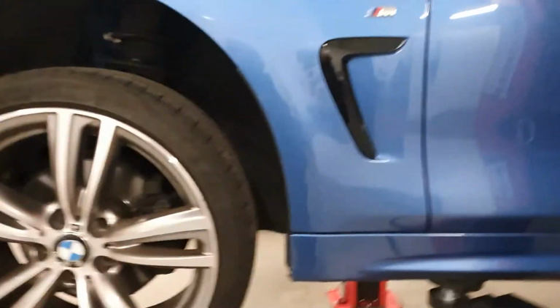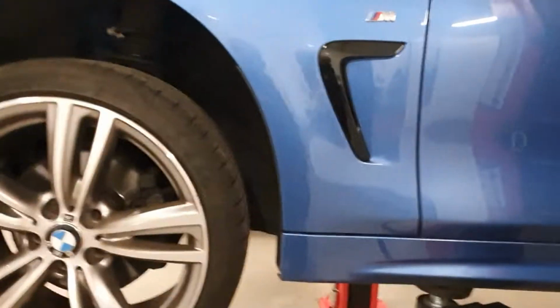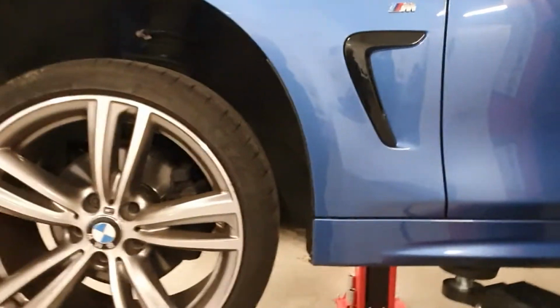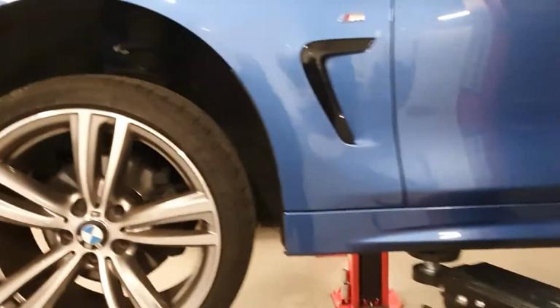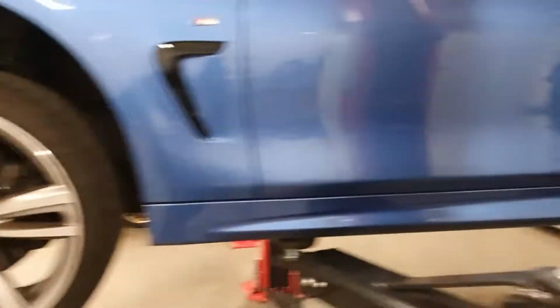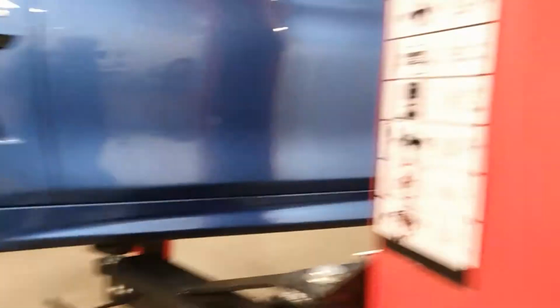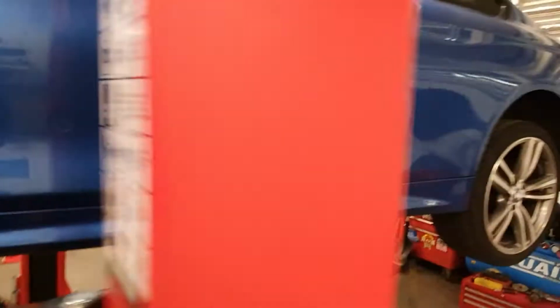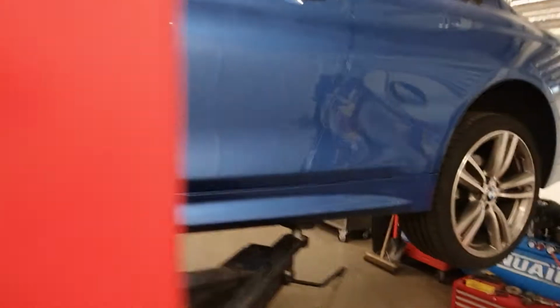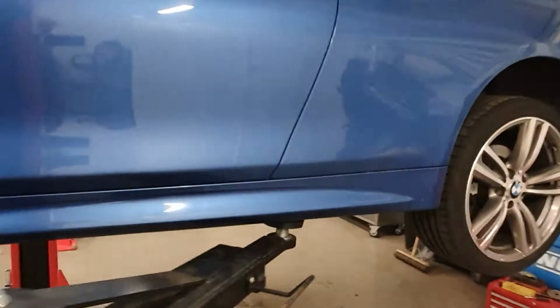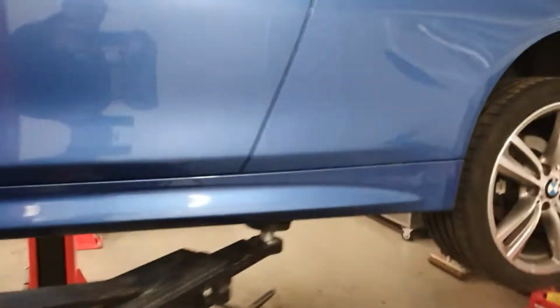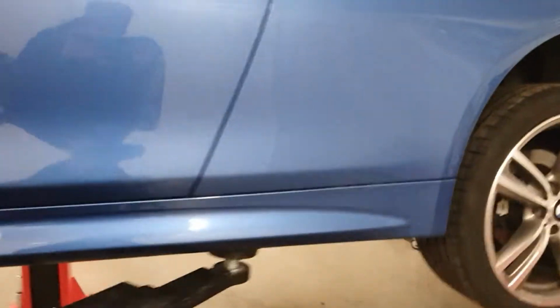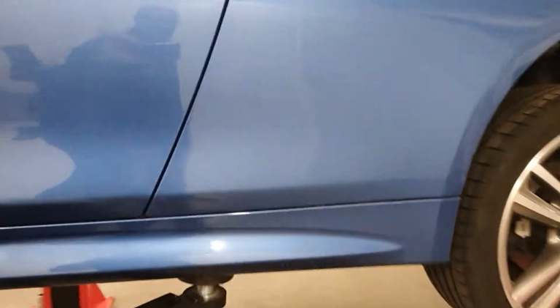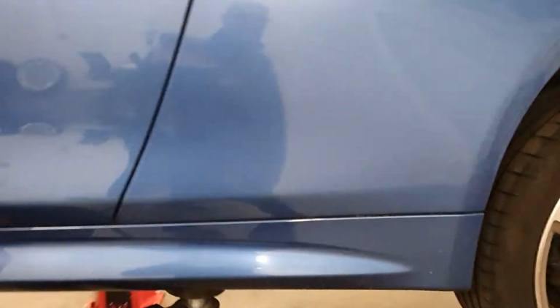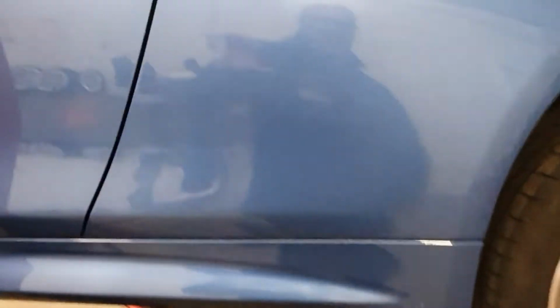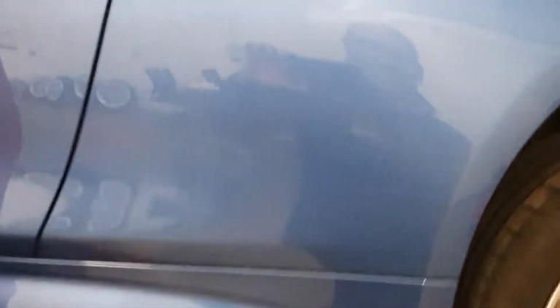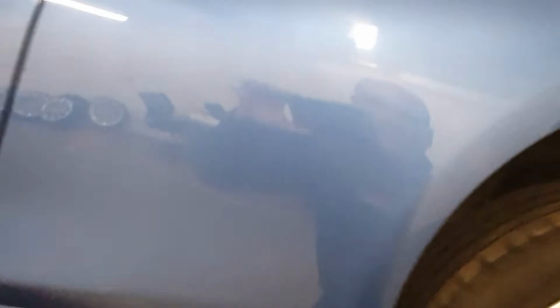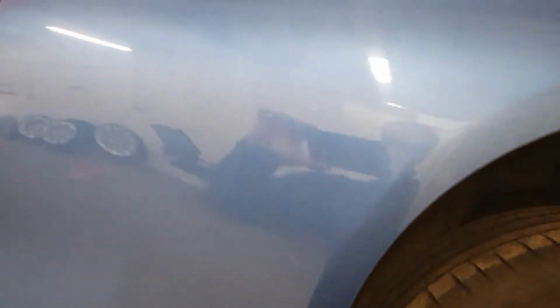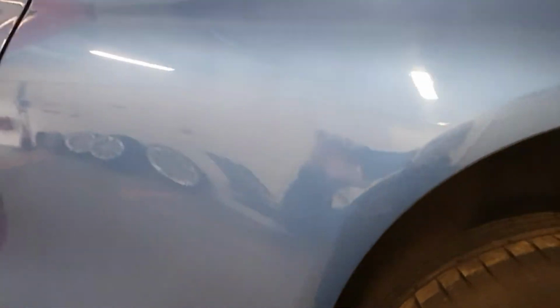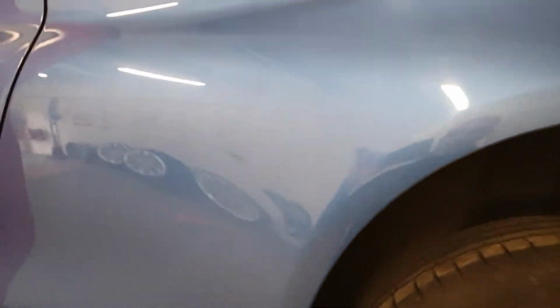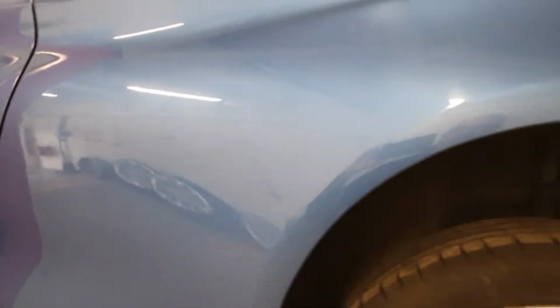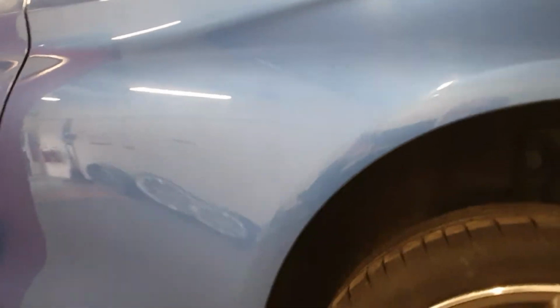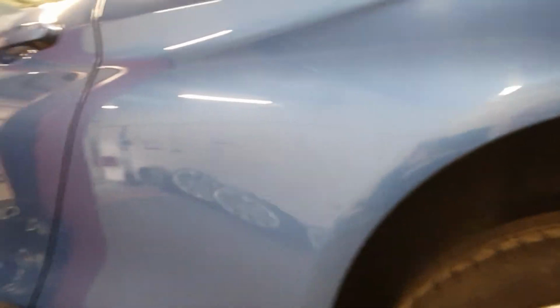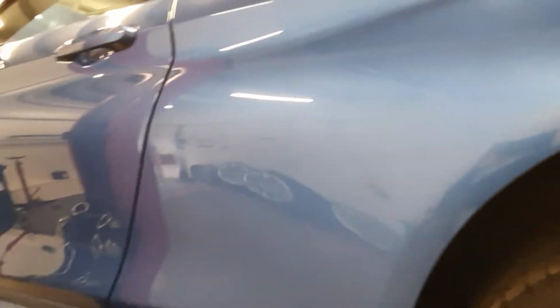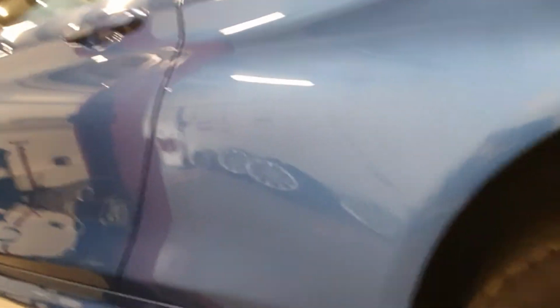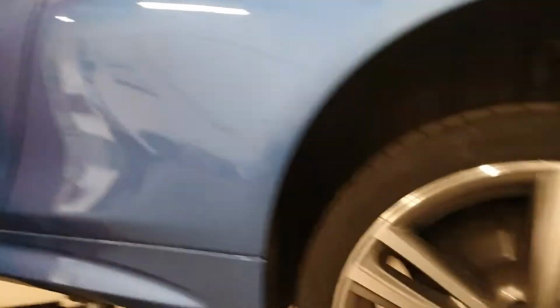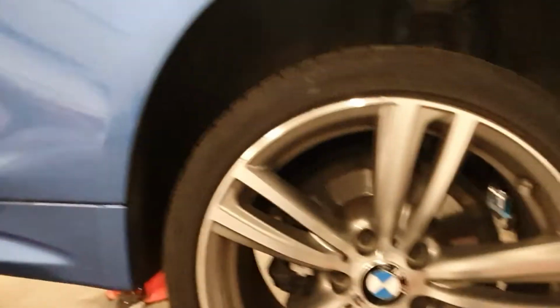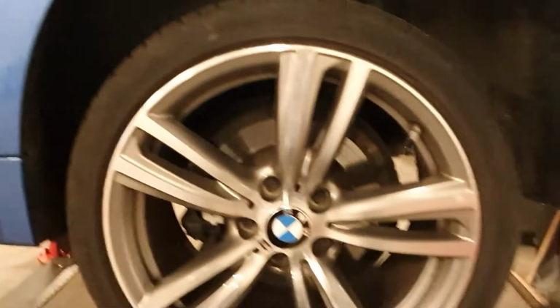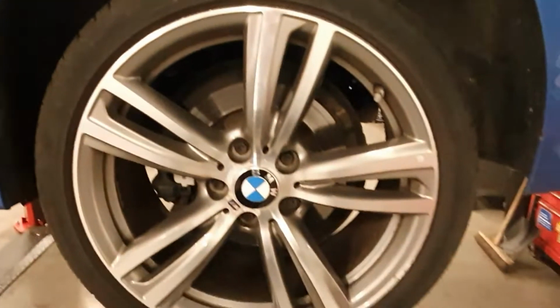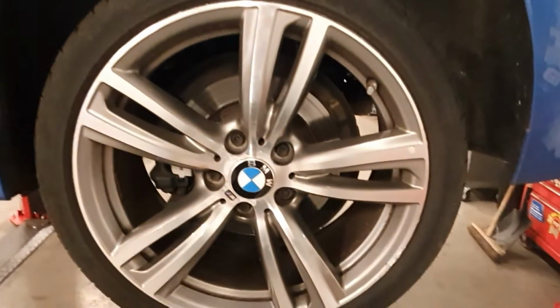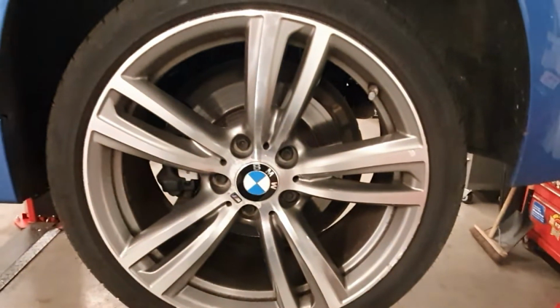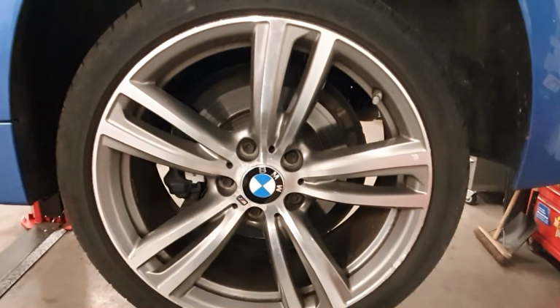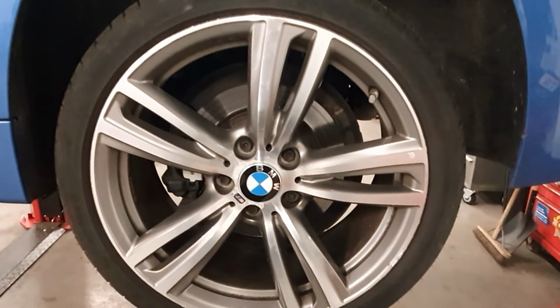A couple of scuffs on the front bumper underneath. A couple of wee marks on the rear bumper. There's some light scratches, but nothing too drastic on the rest of the car.